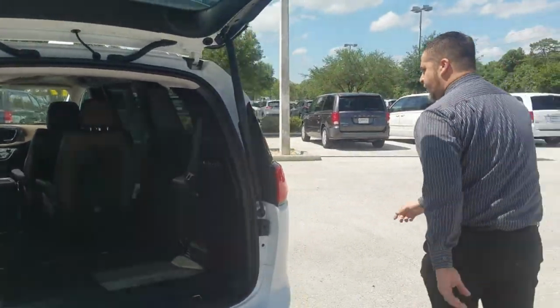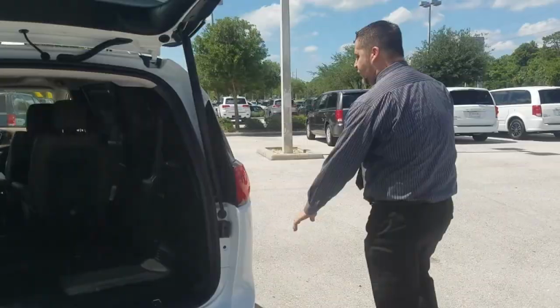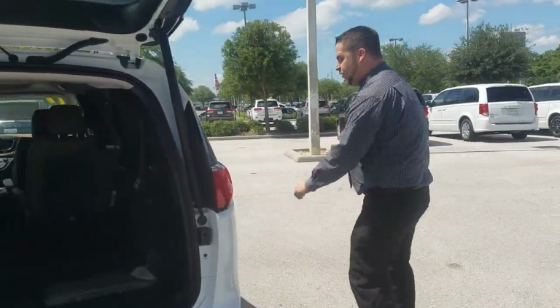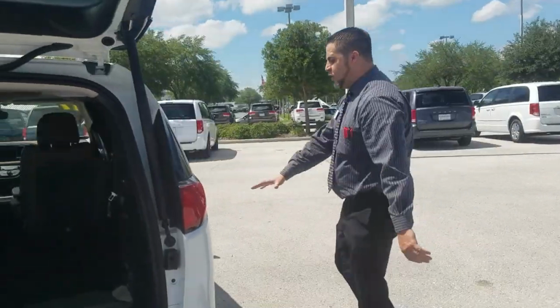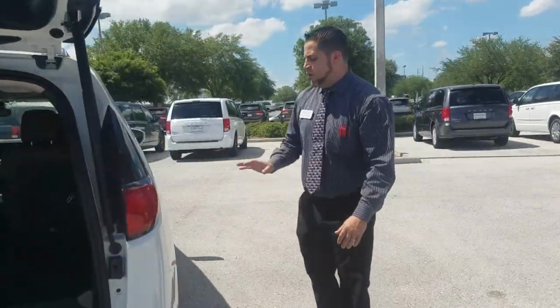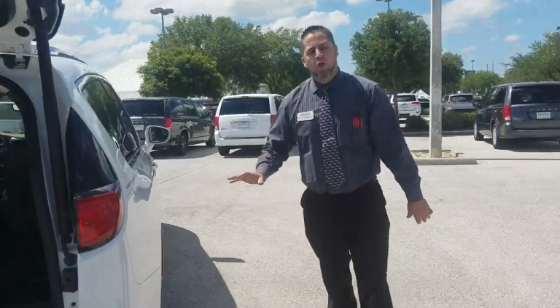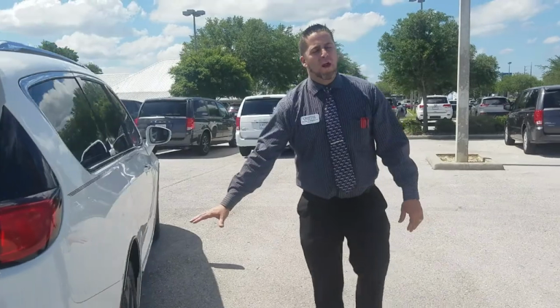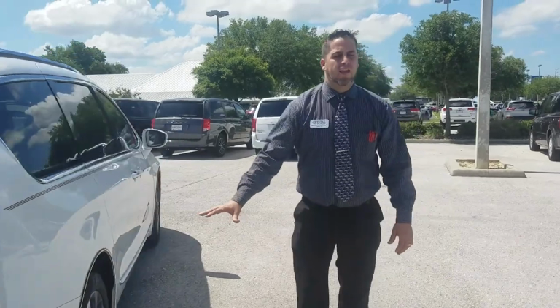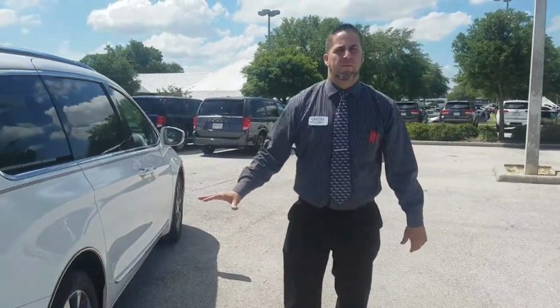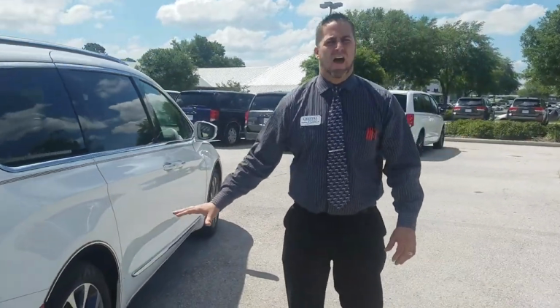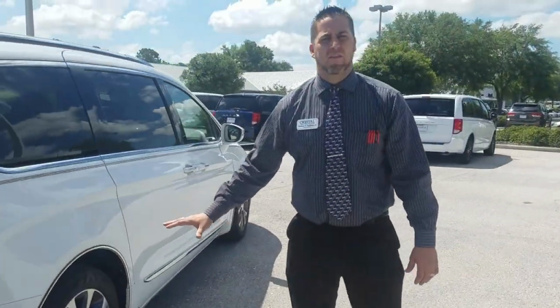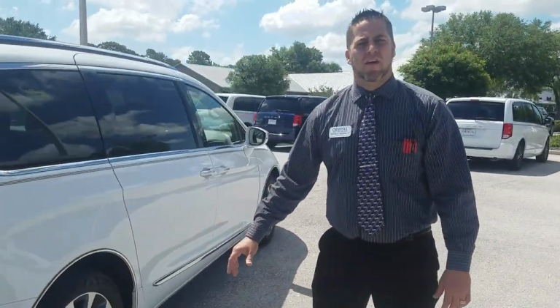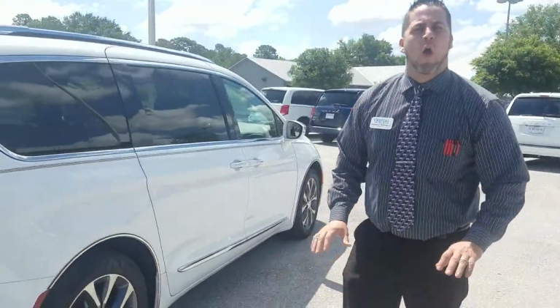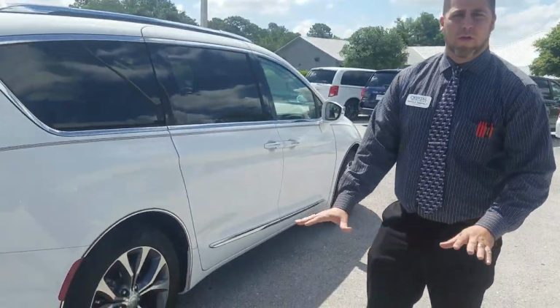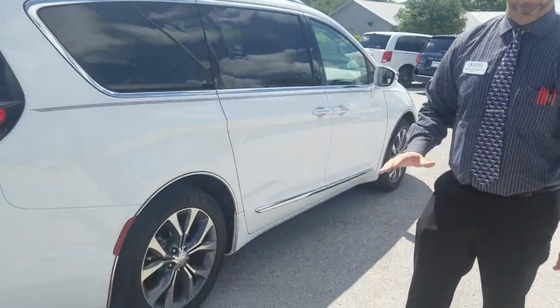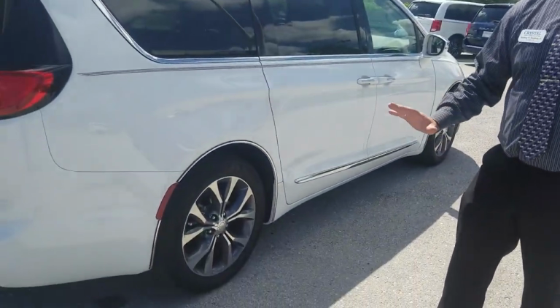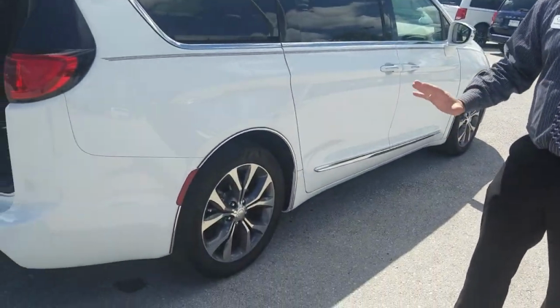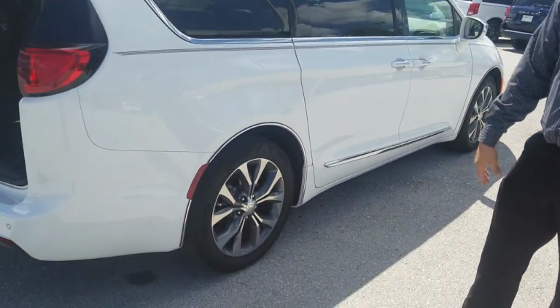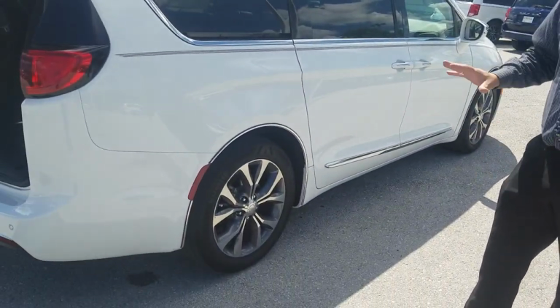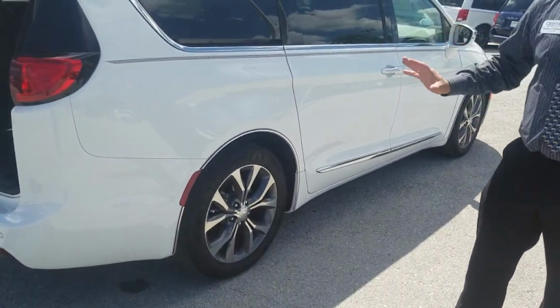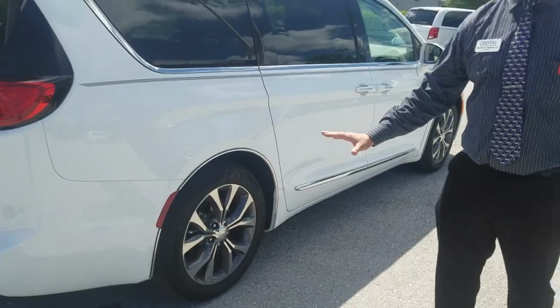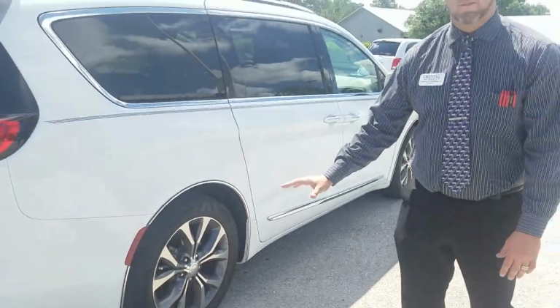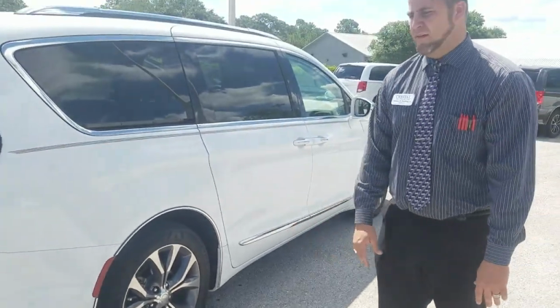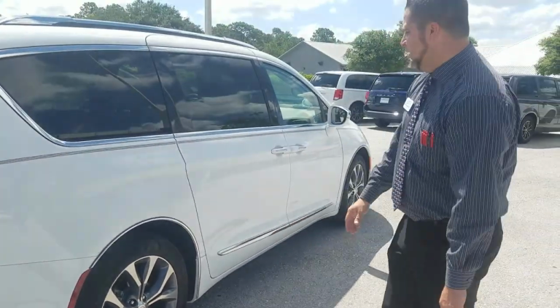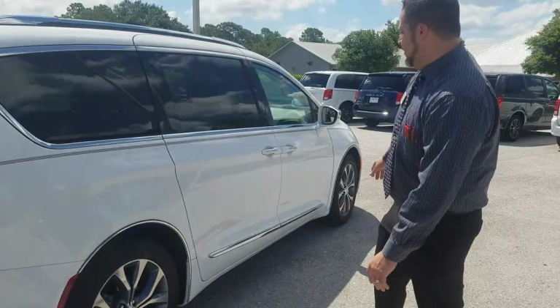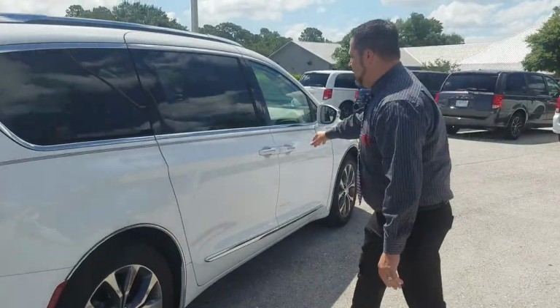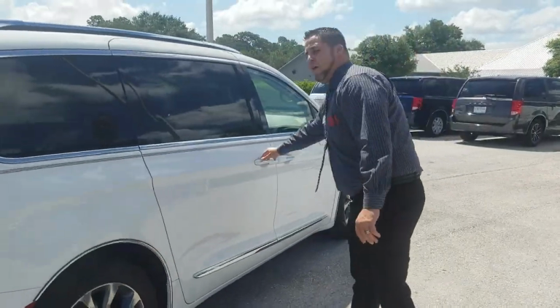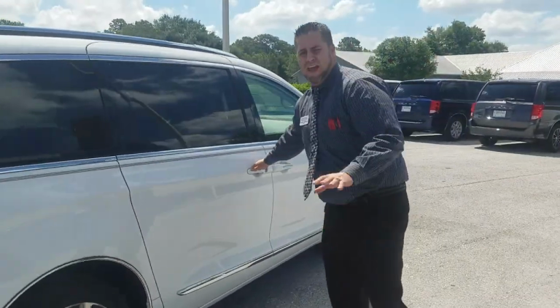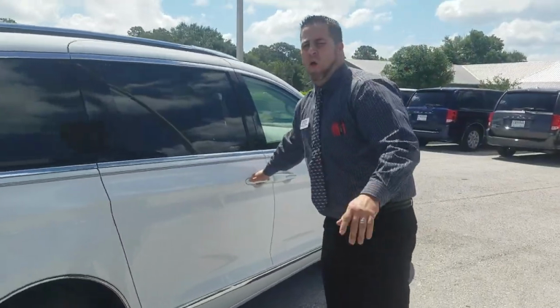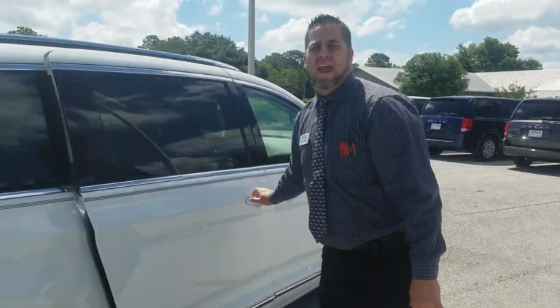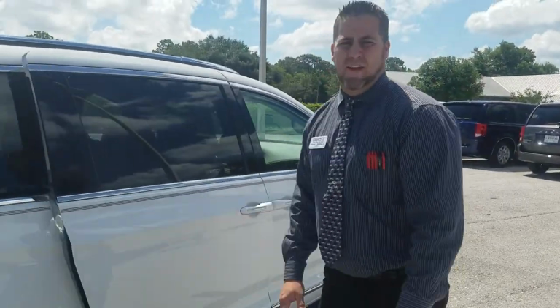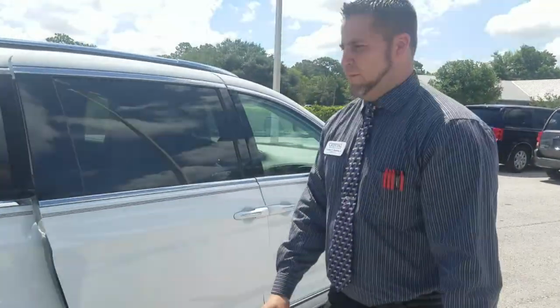Come over here and you're going to notice 20 inch rims and tires. This is the only minivan to have 20 inch rims — the Toyota Sienna only has 18 inch rims.